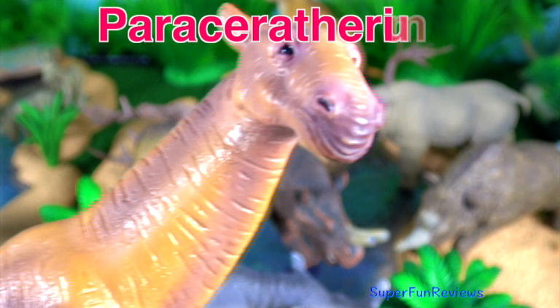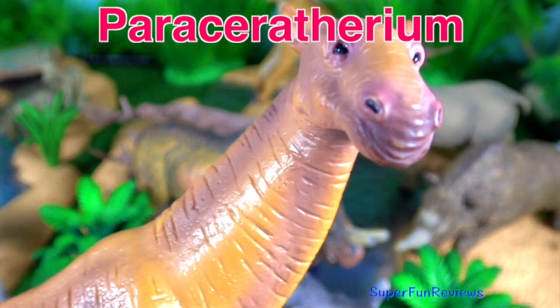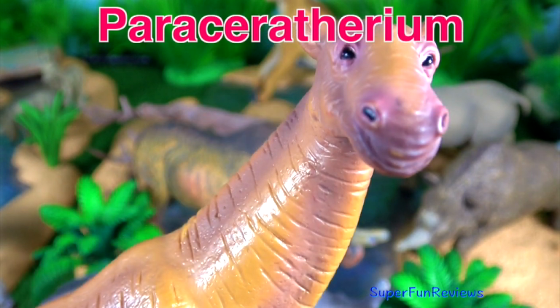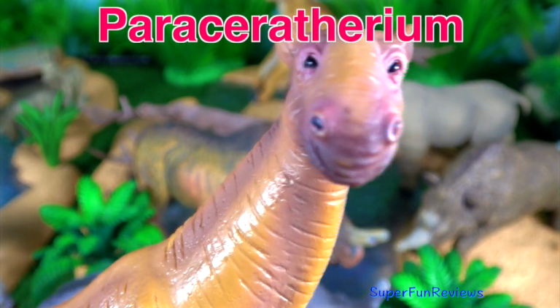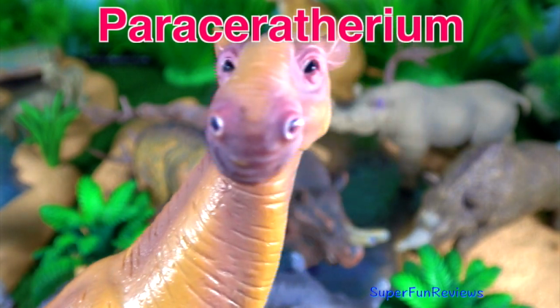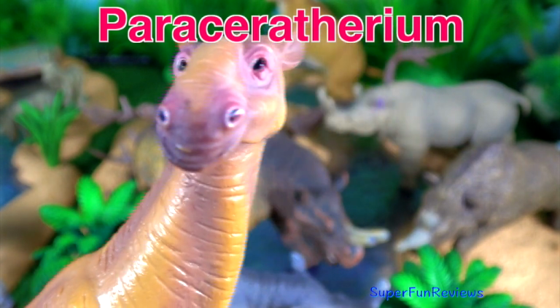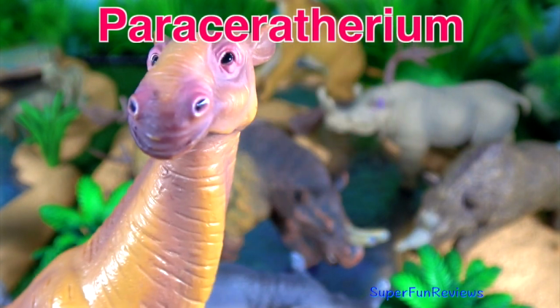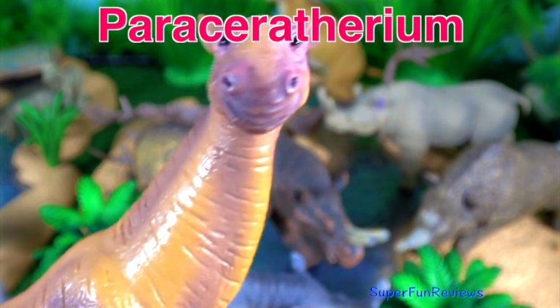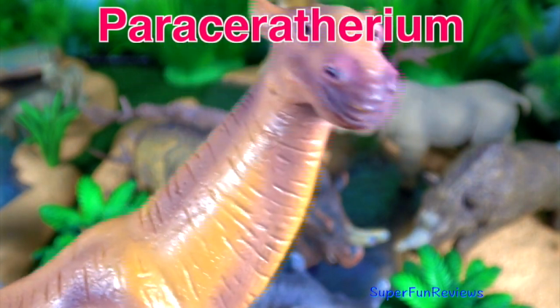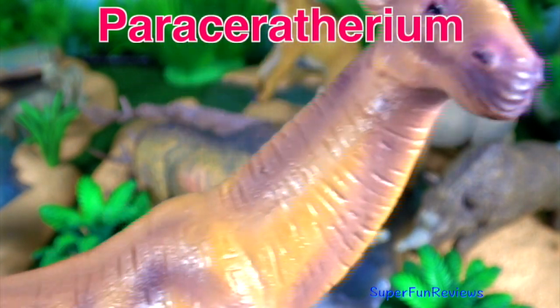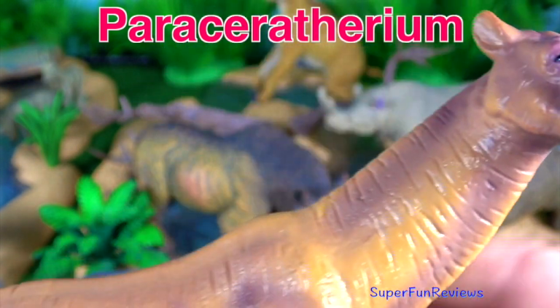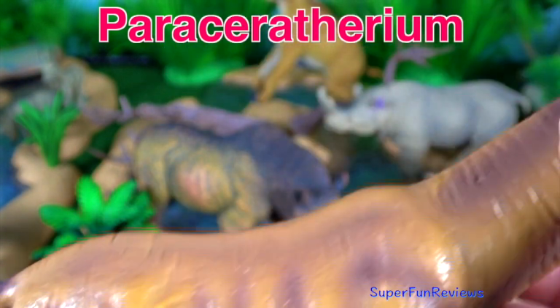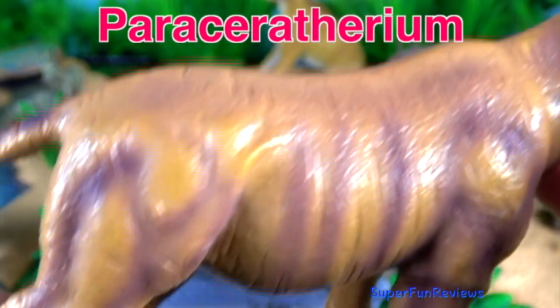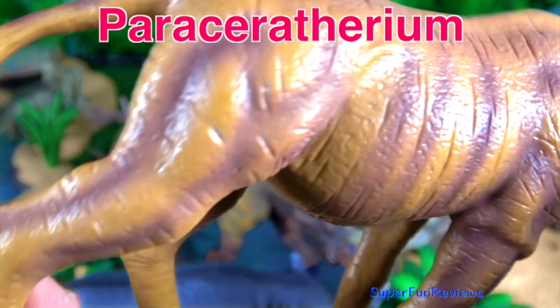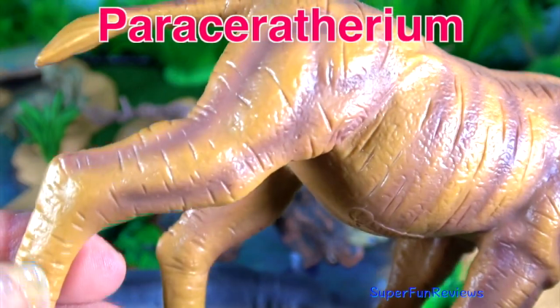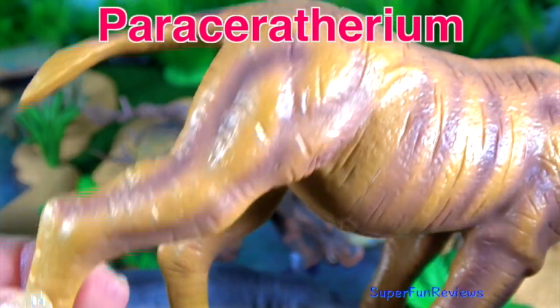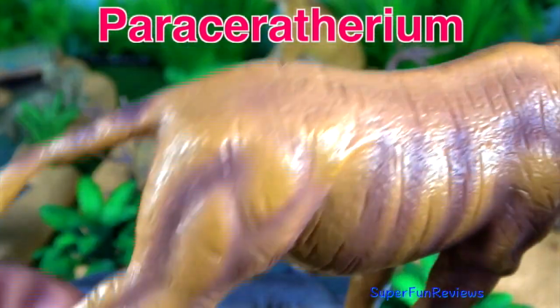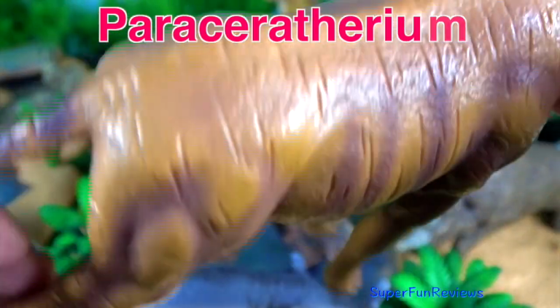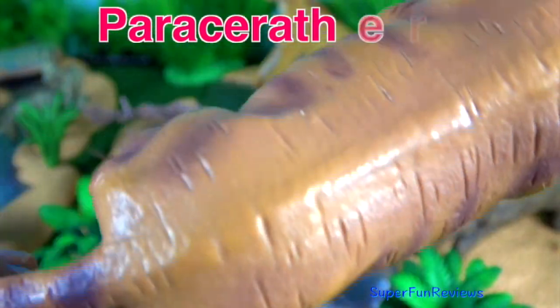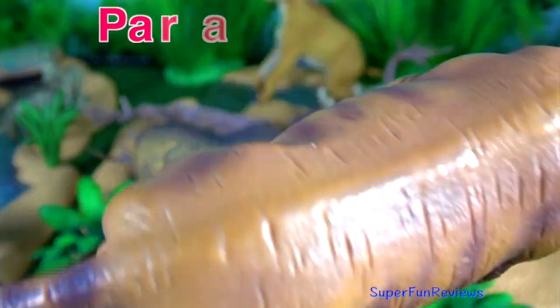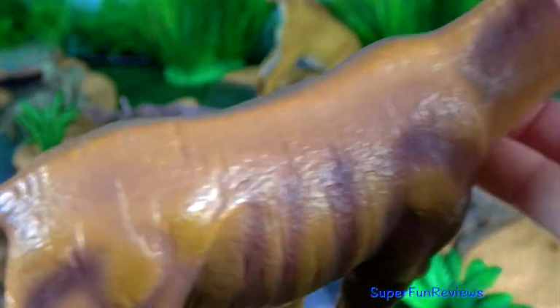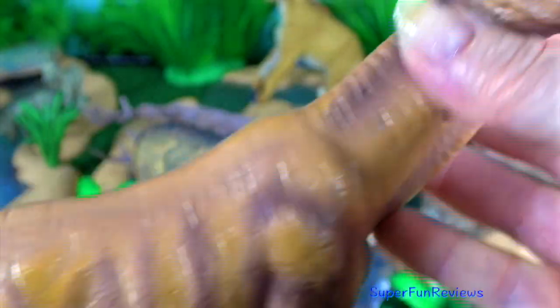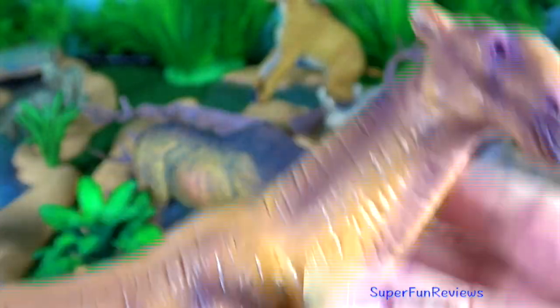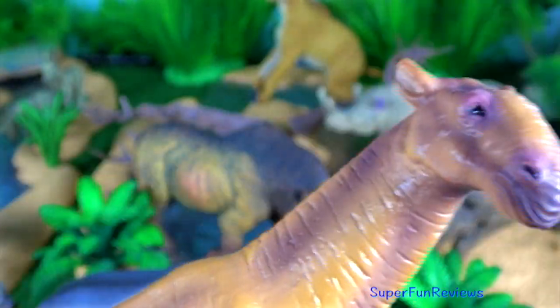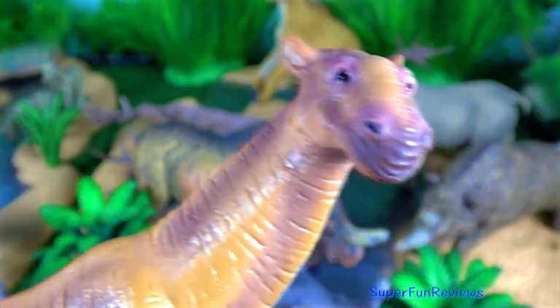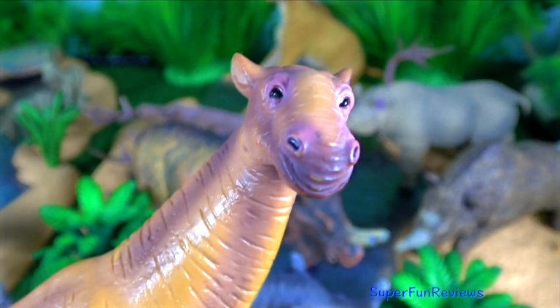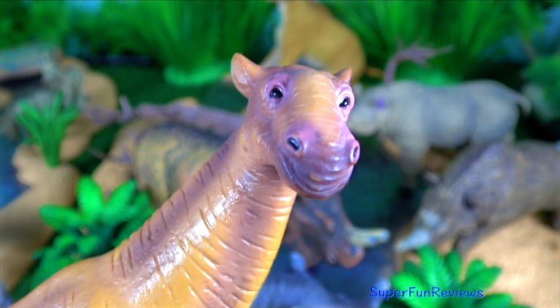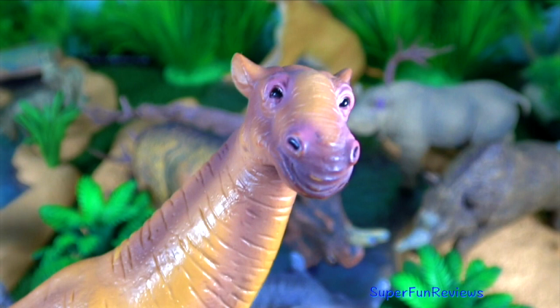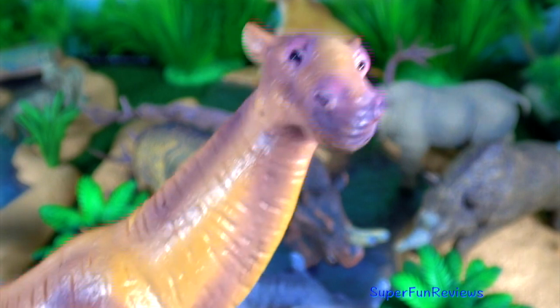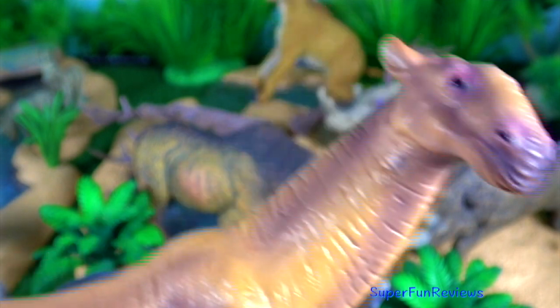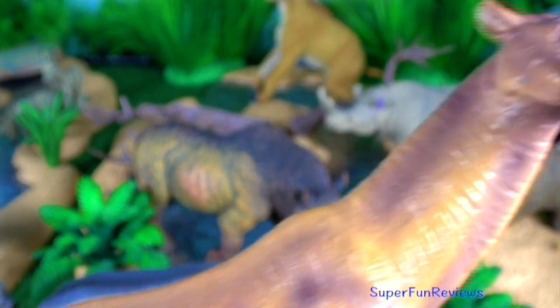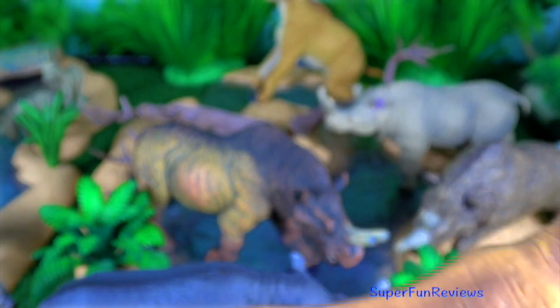Paraceratherium is an extinct genus of hornless rhinoceros with a very long neck. It was one of the largest terrestrial mammals that has ever existed.